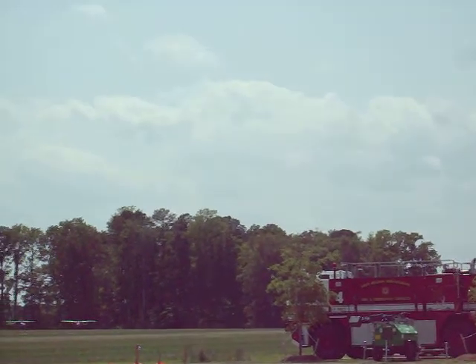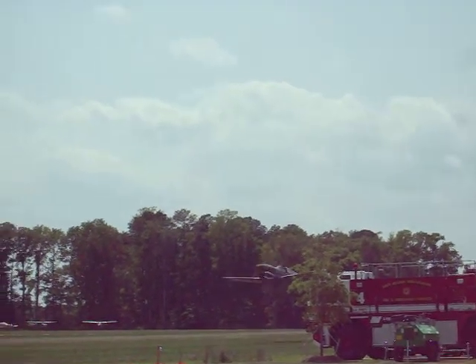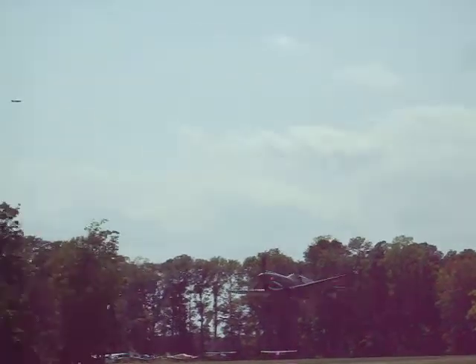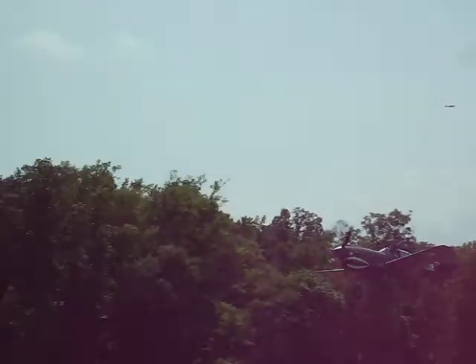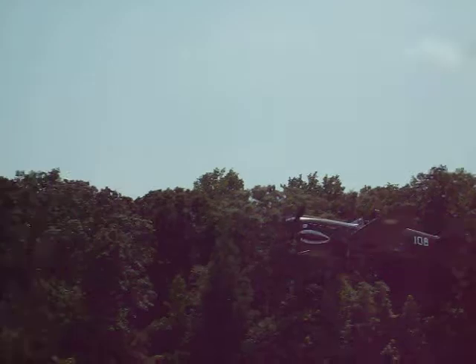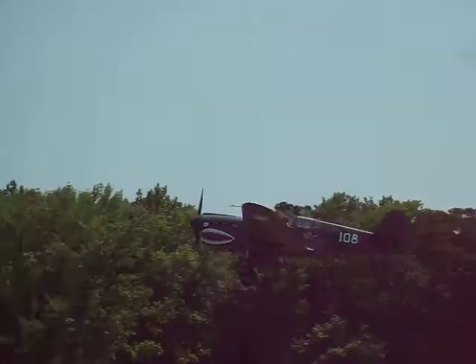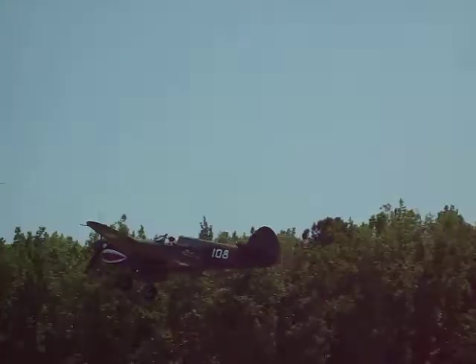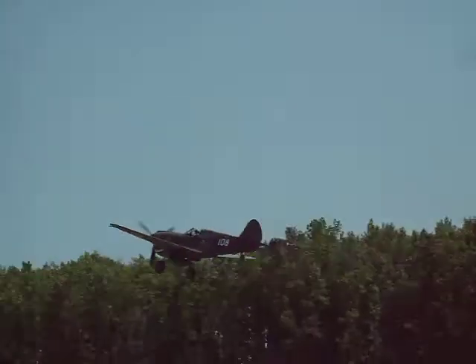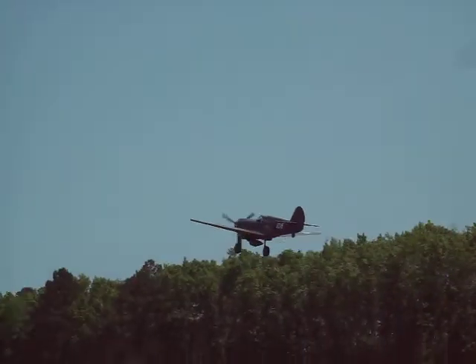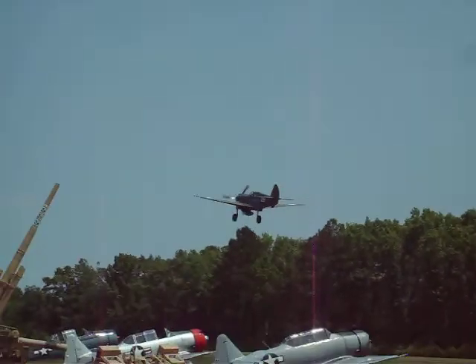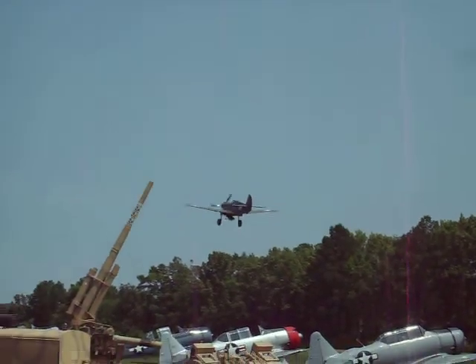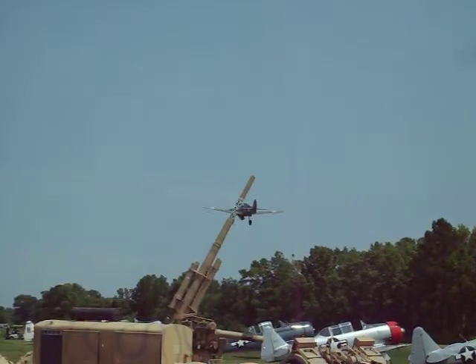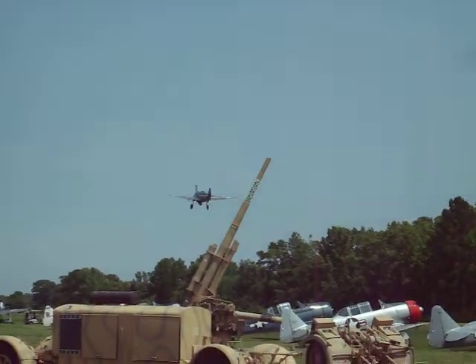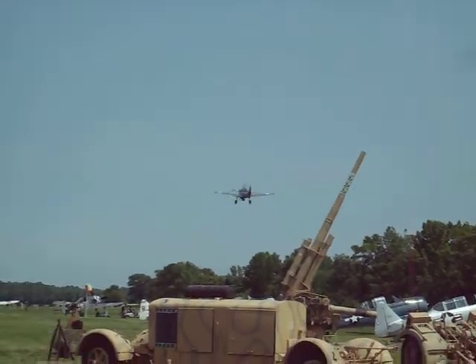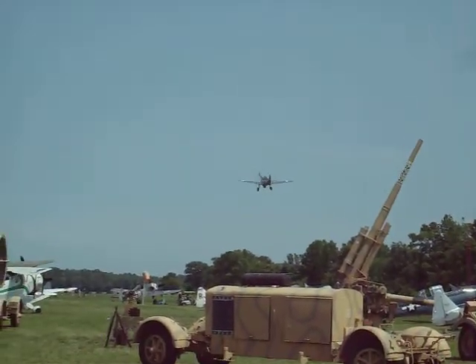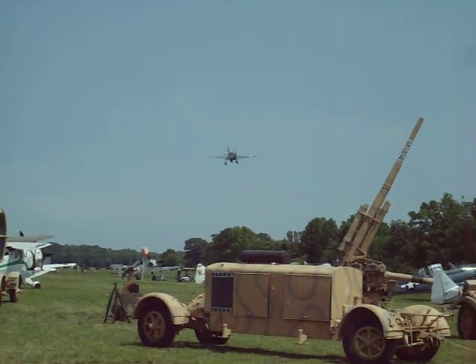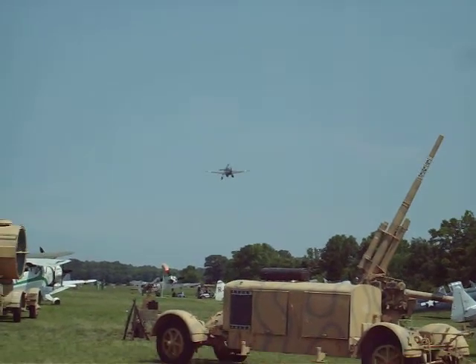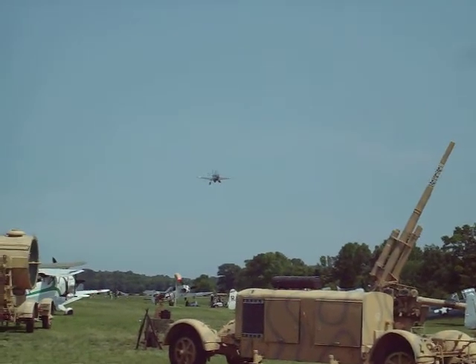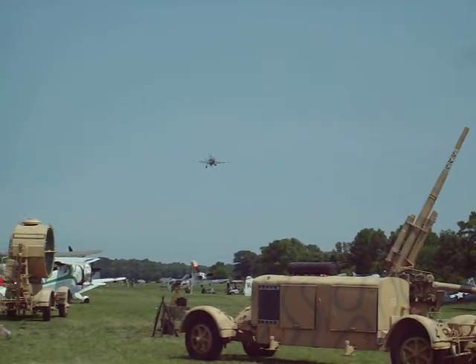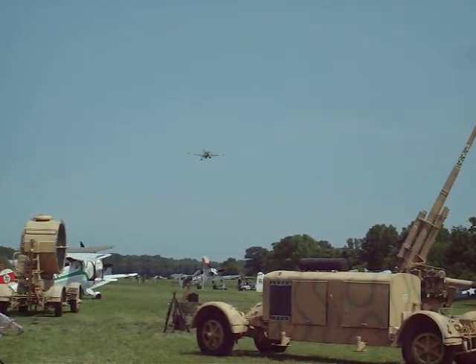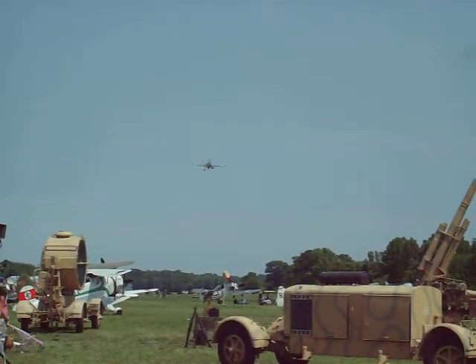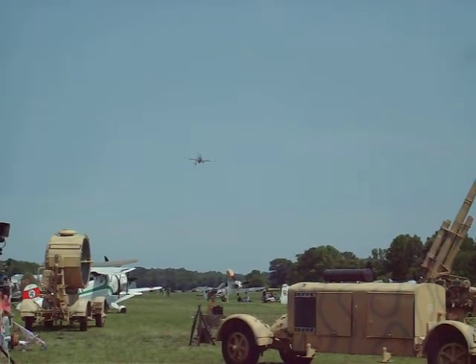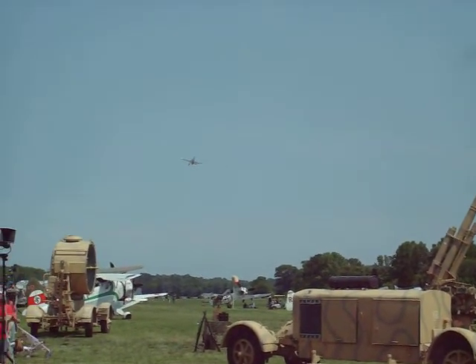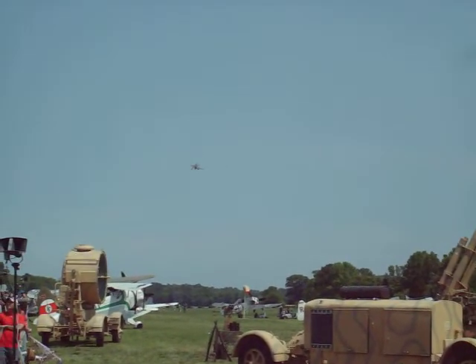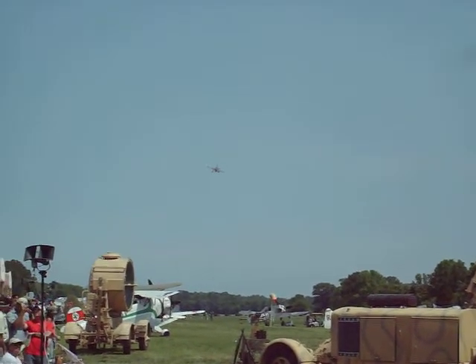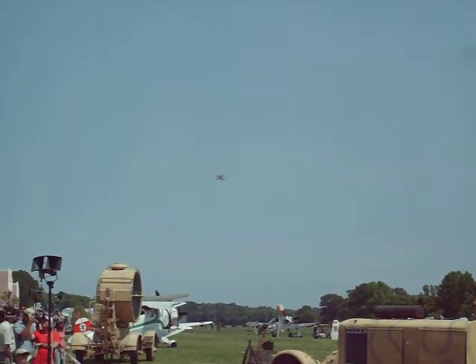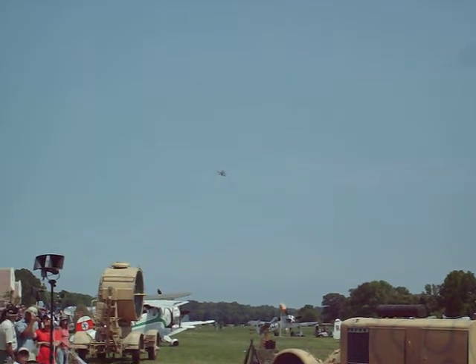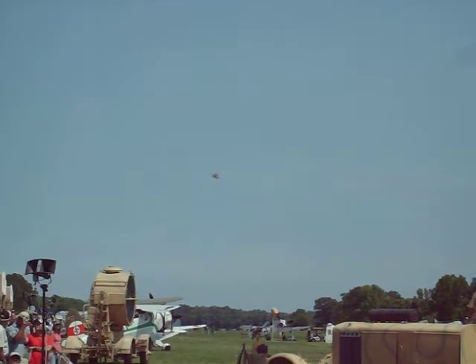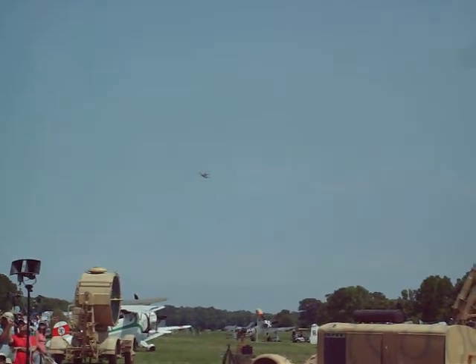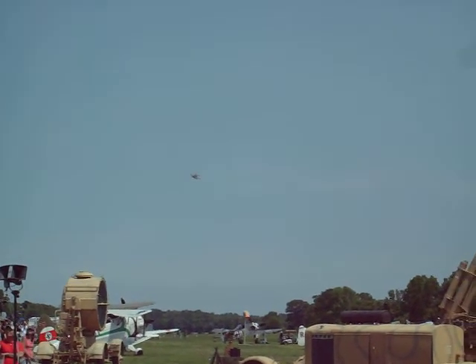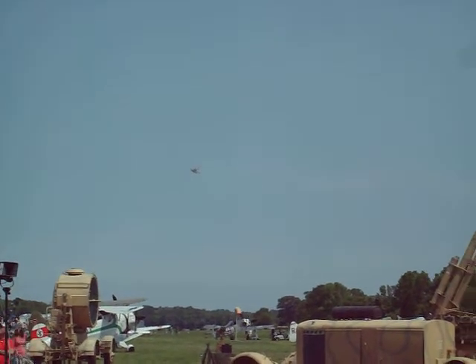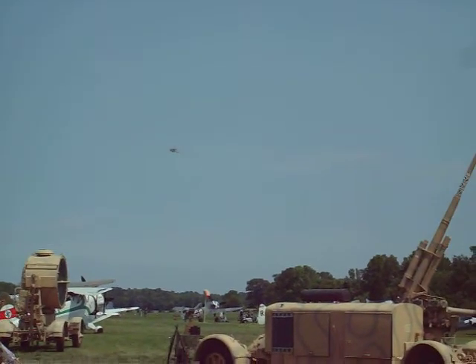The P-40 Warhawk, employing the Allison inline liquid-cooled engine. The P-40 is a development of the earlier P-36, which was very similar in appearance except for the obvious difference of its use of a radial engine.